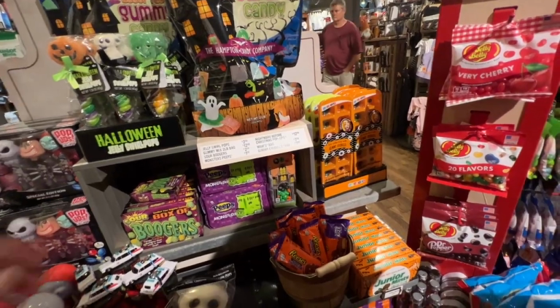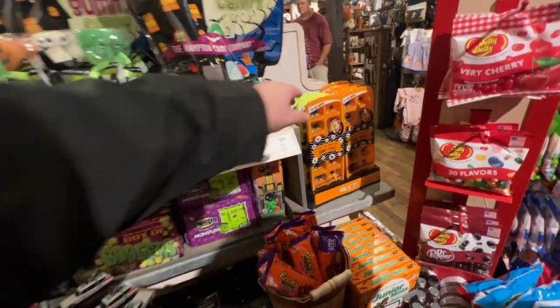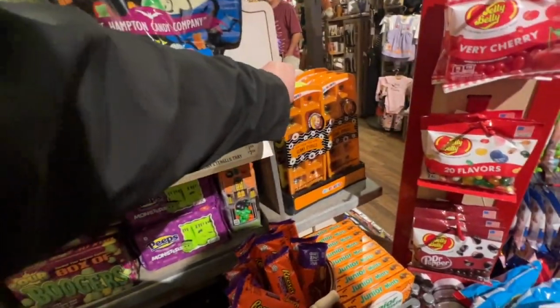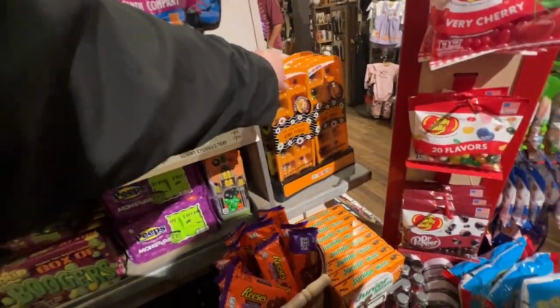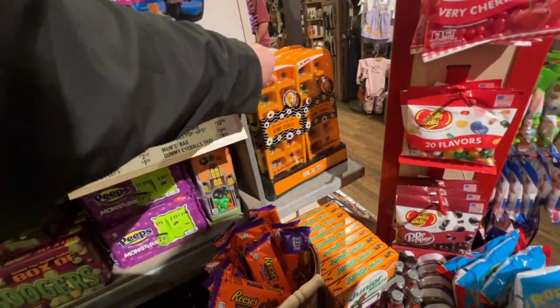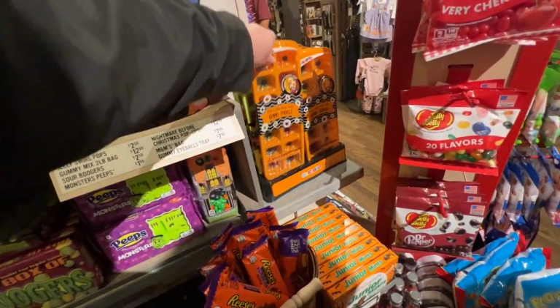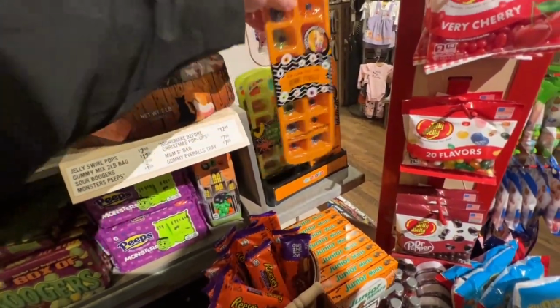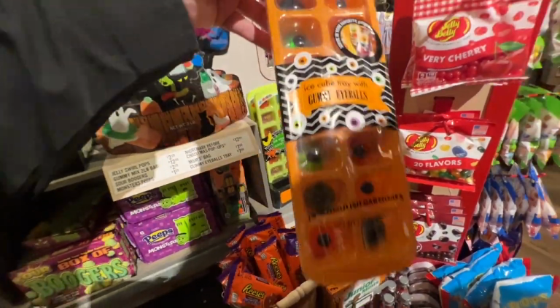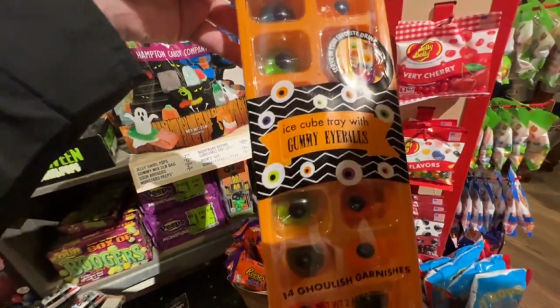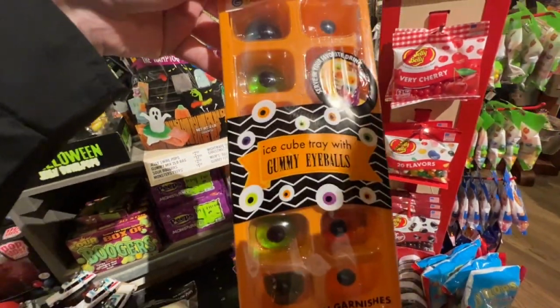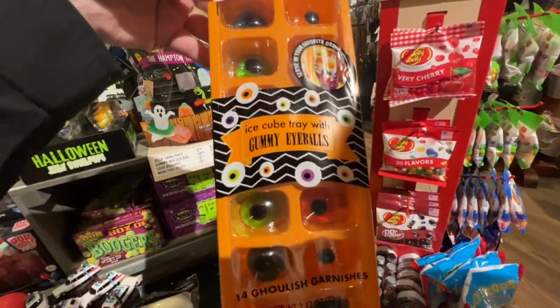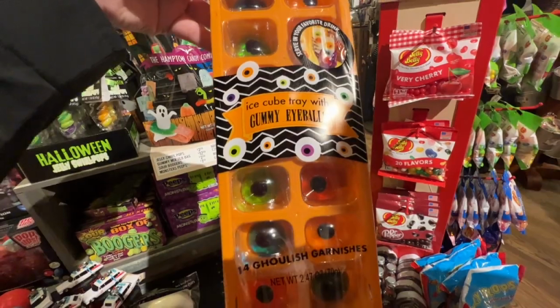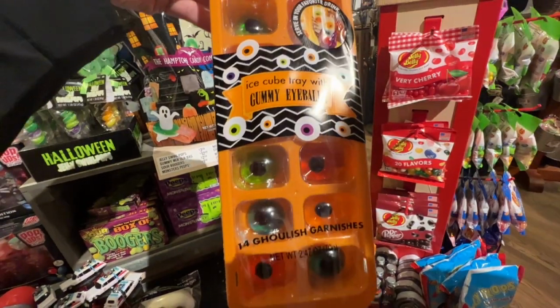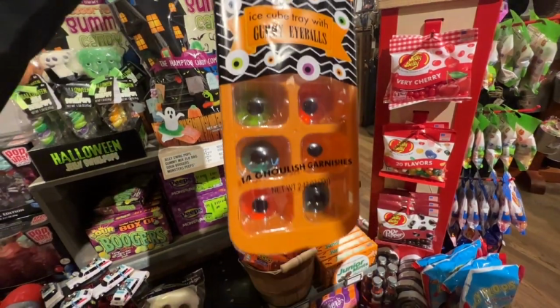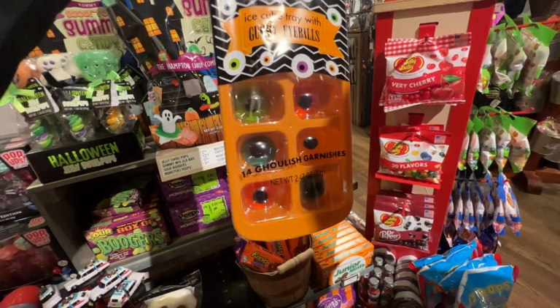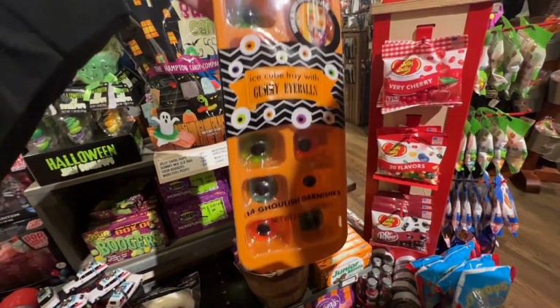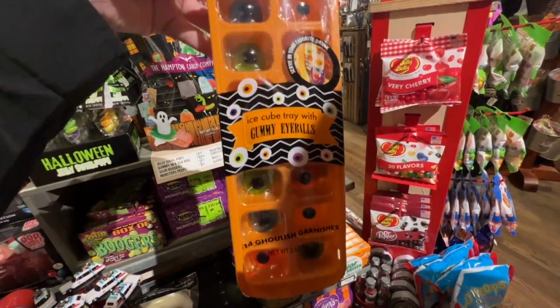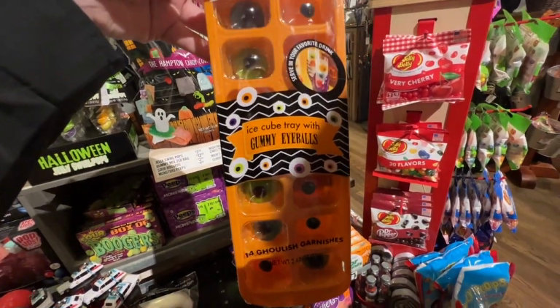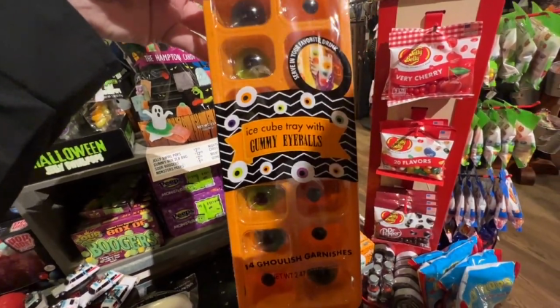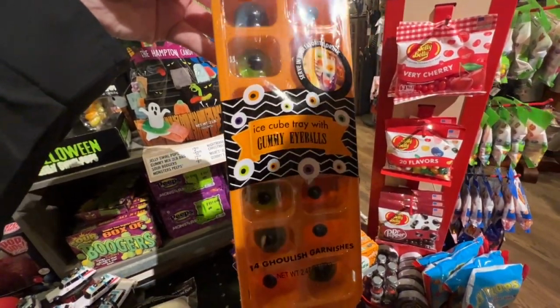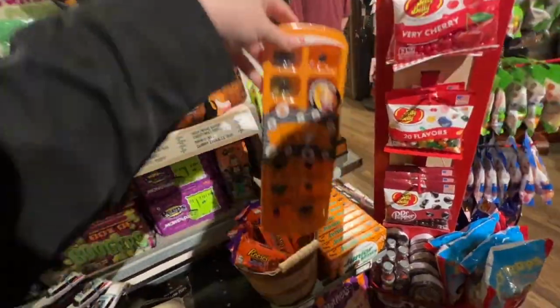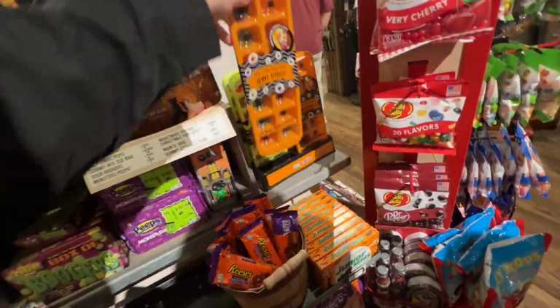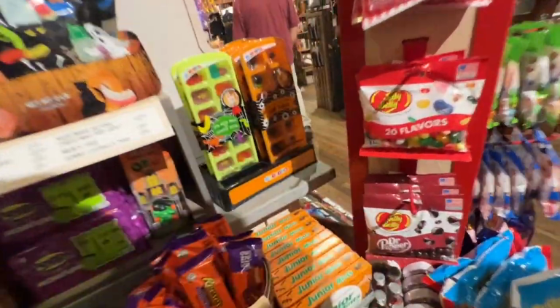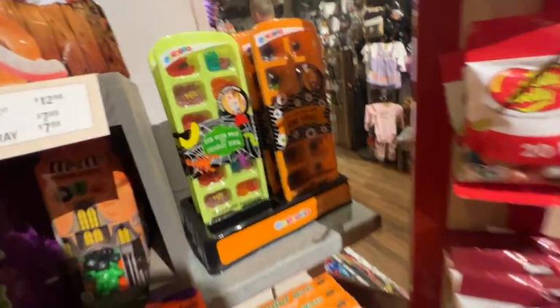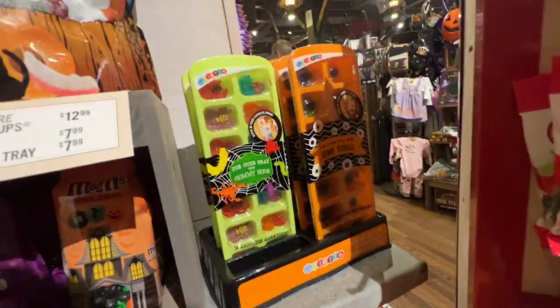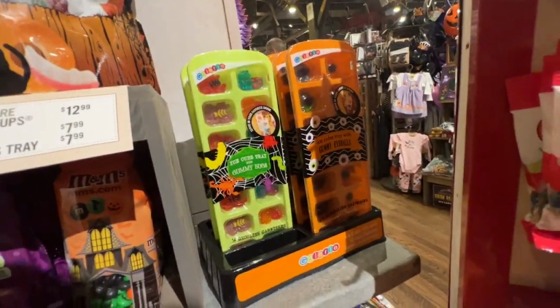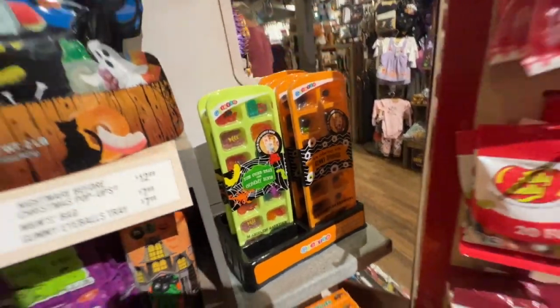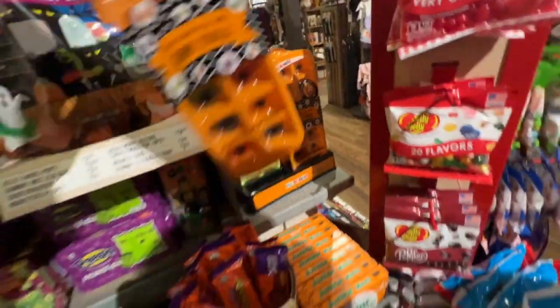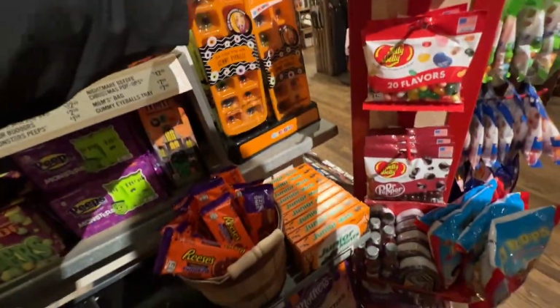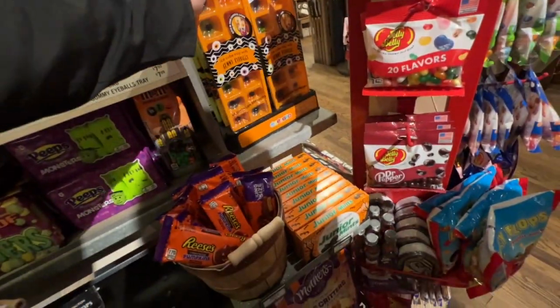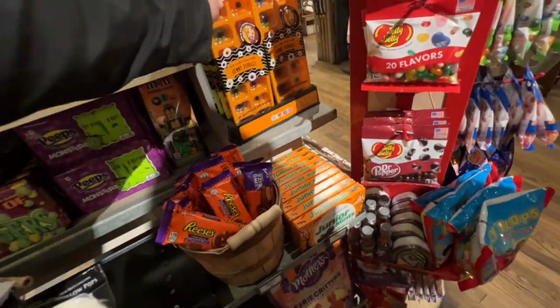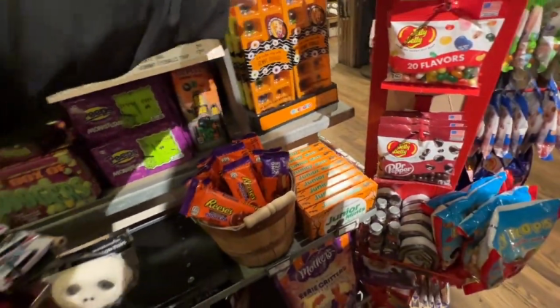Gummy tray eyeballs — serve eyes in your favorite drink. Ghoulish garnishes. That's kind of funny, never seen that before.